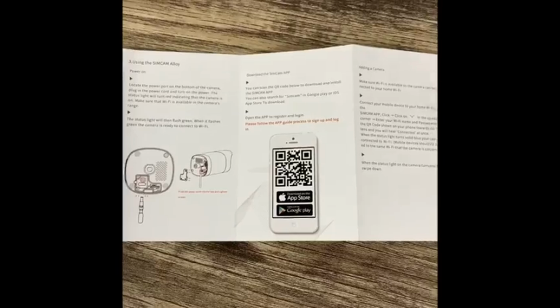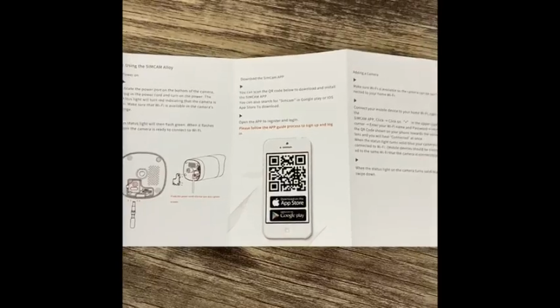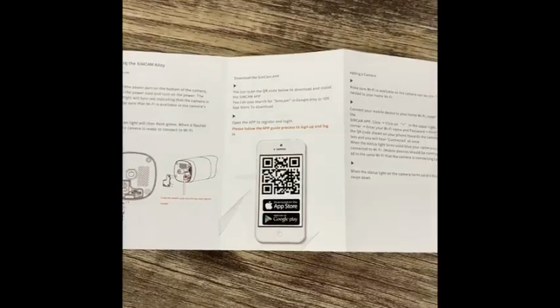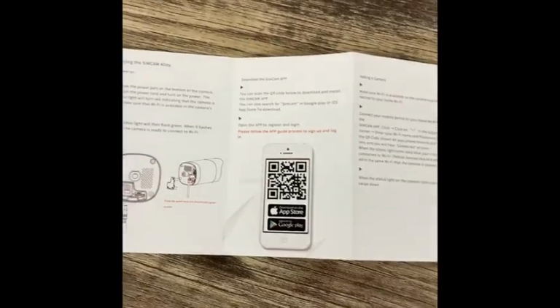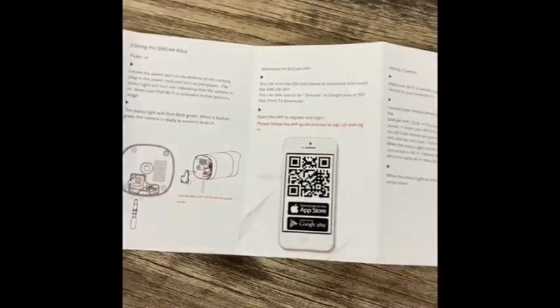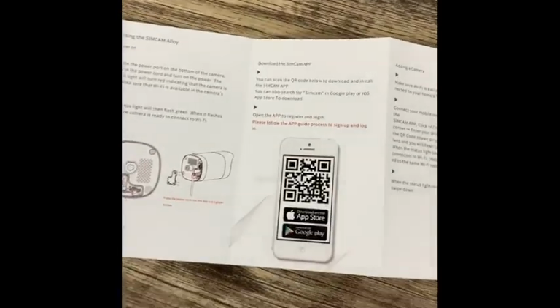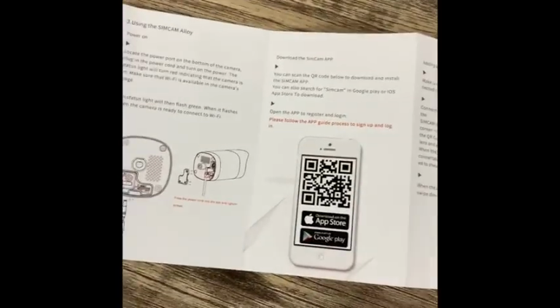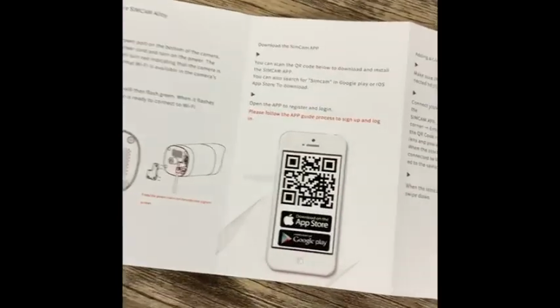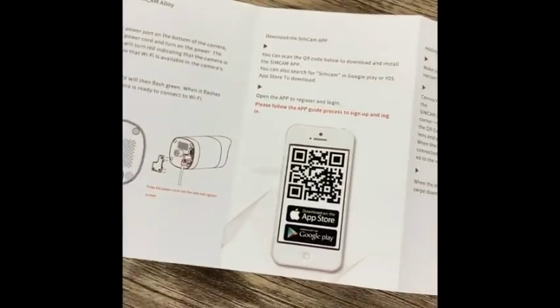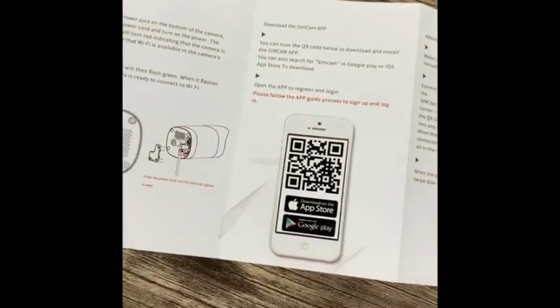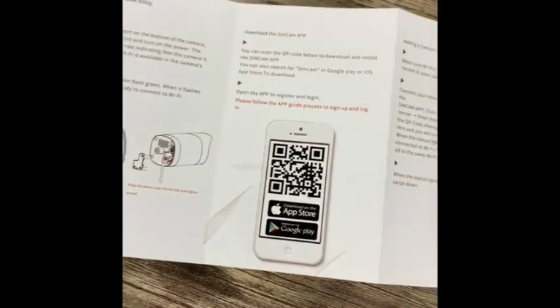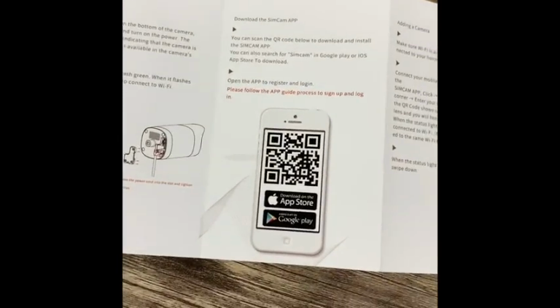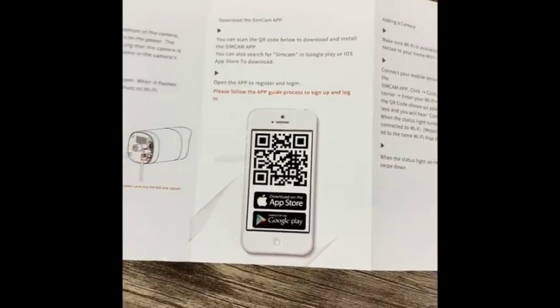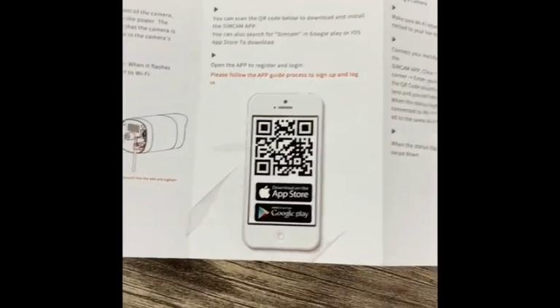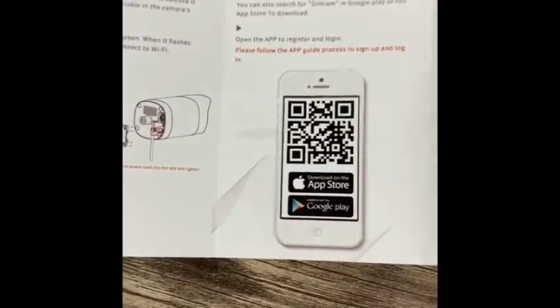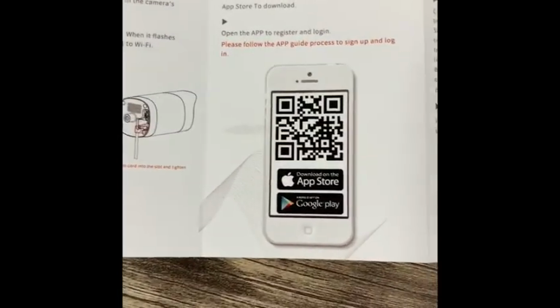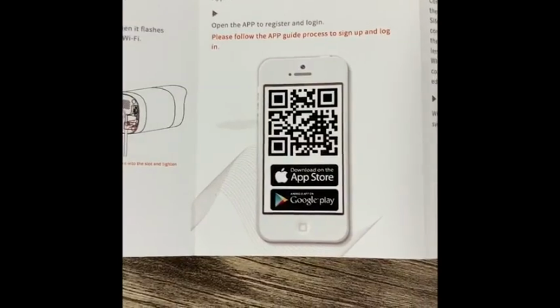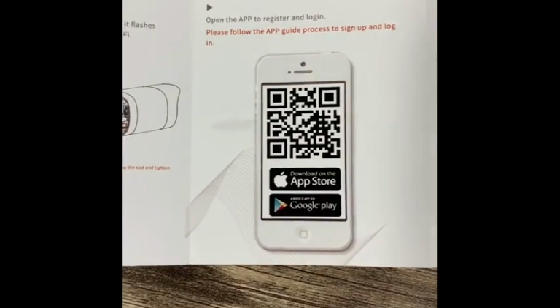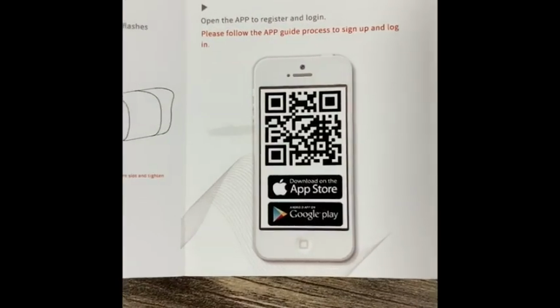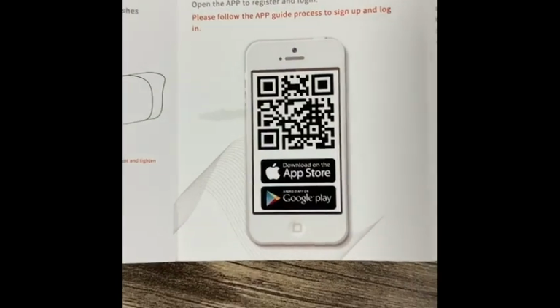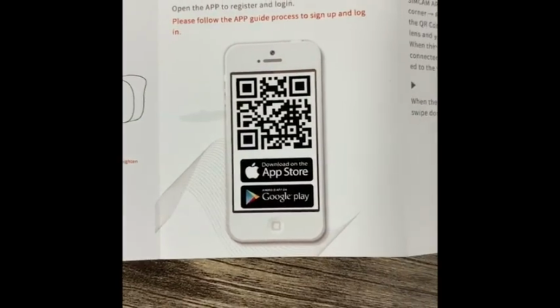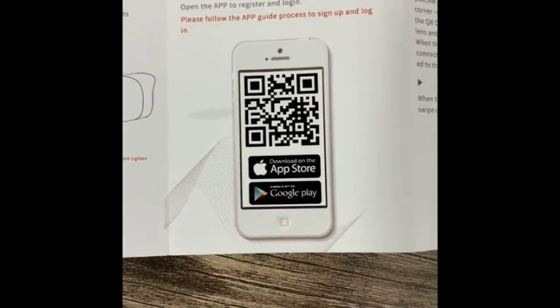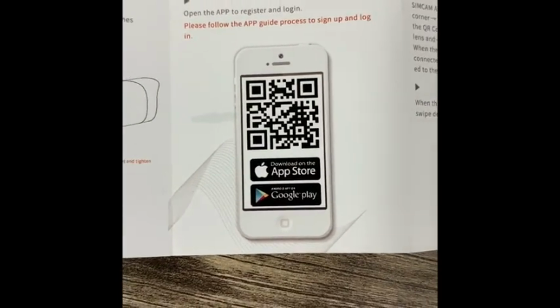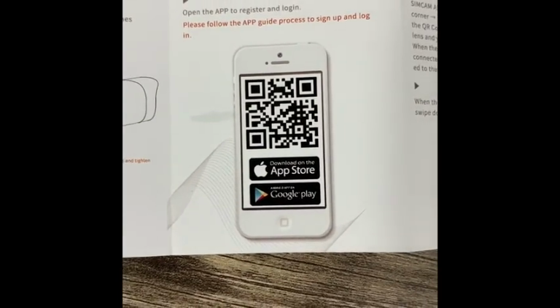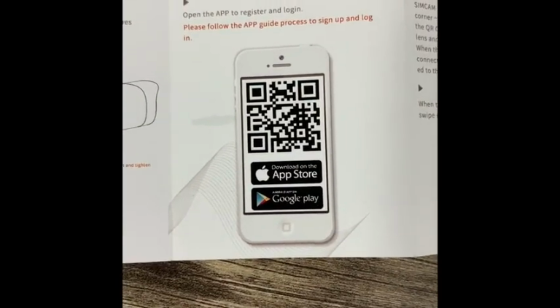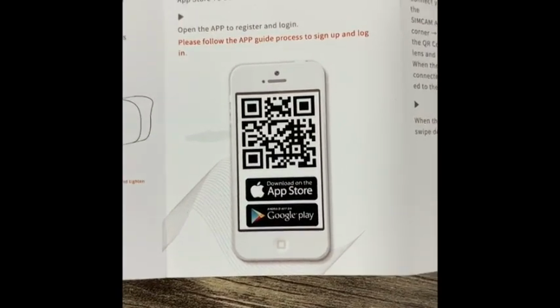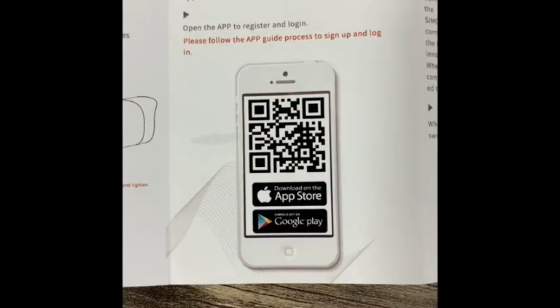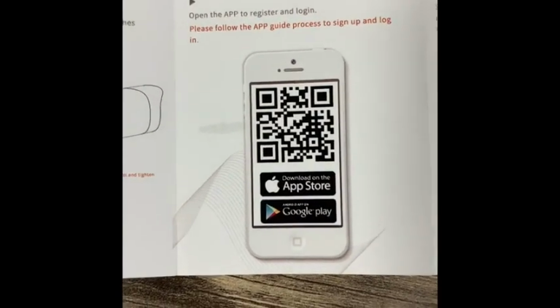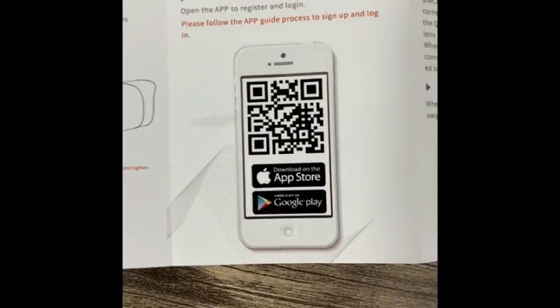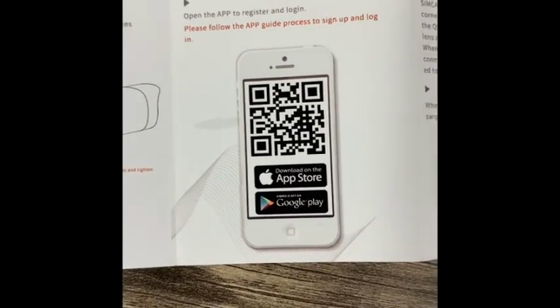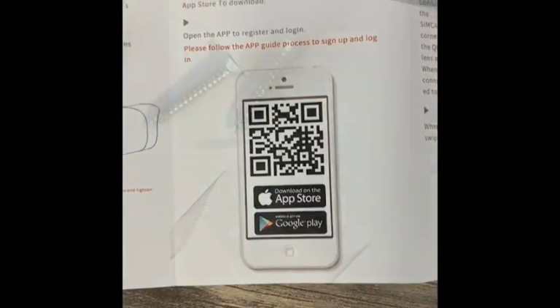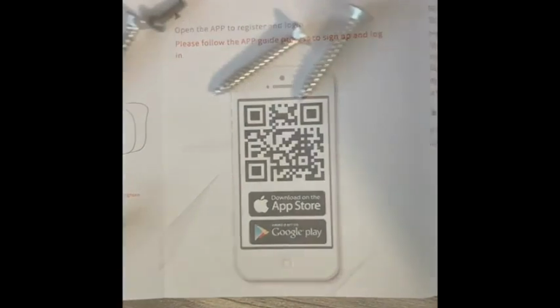The first thing you want to do after unboxing is to open up your camera app and scan the code, and it'll take you right to the Apple Store or Google Play.